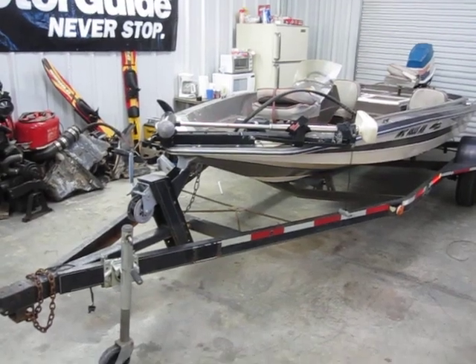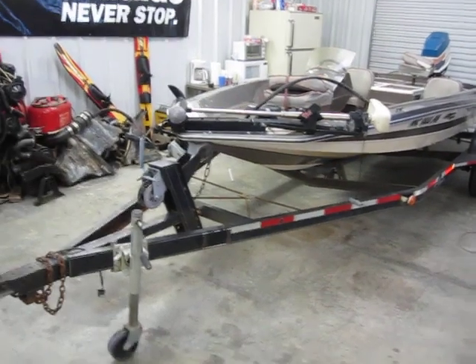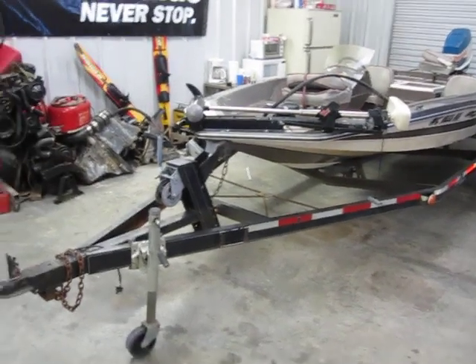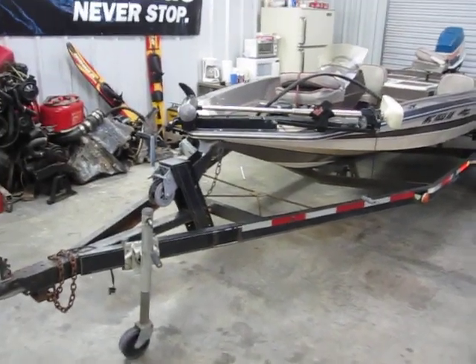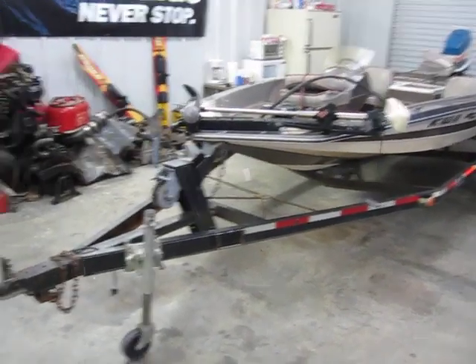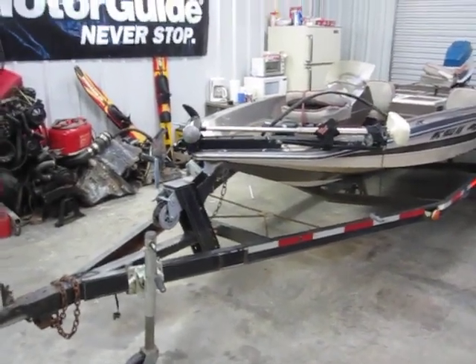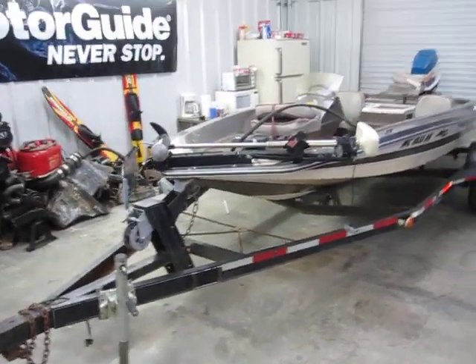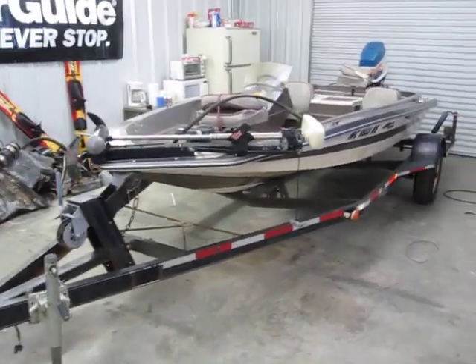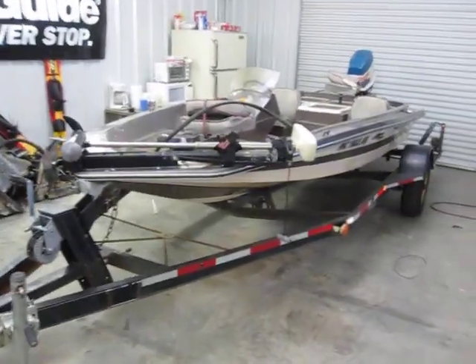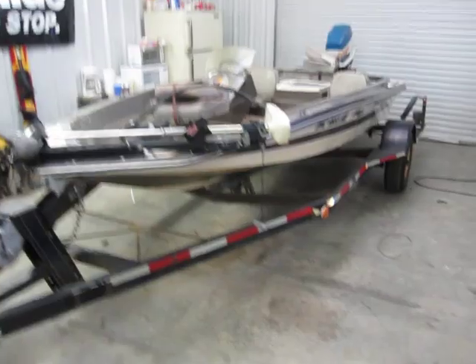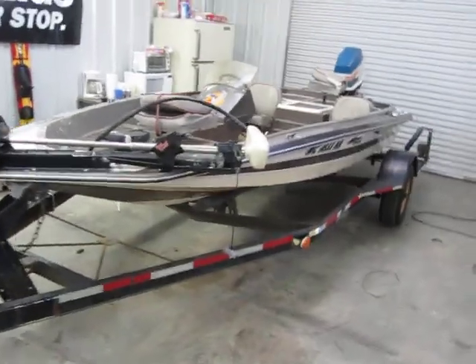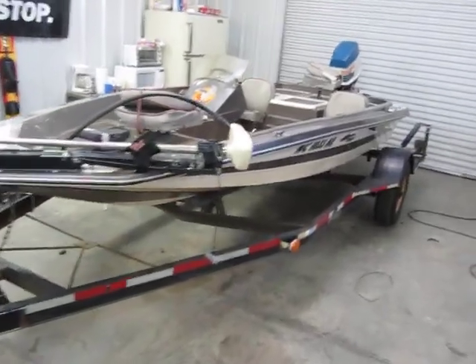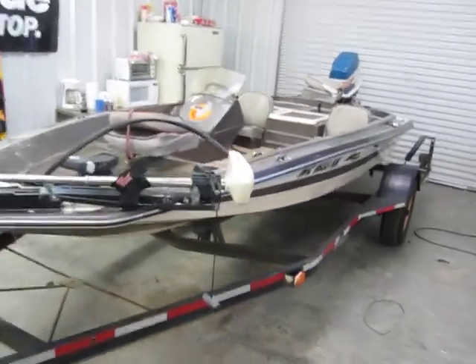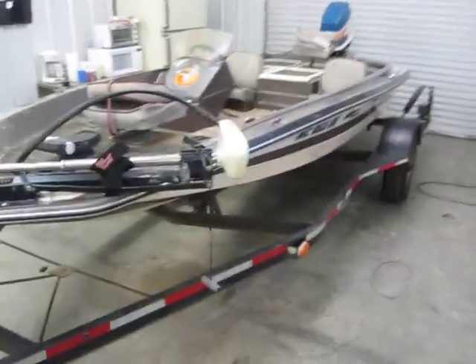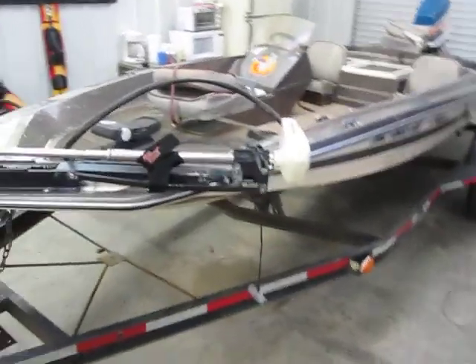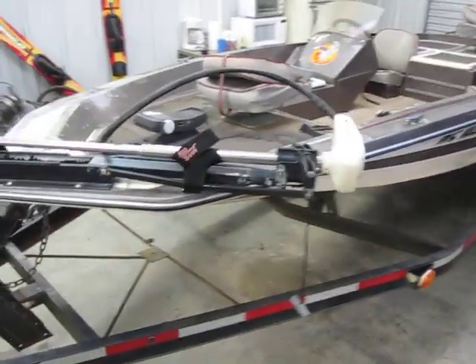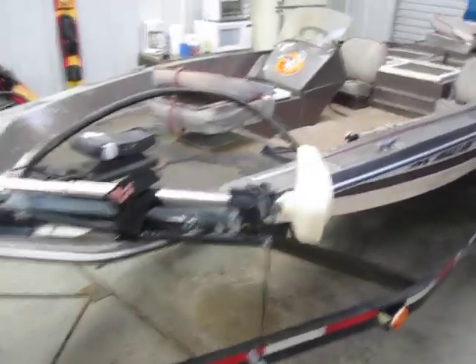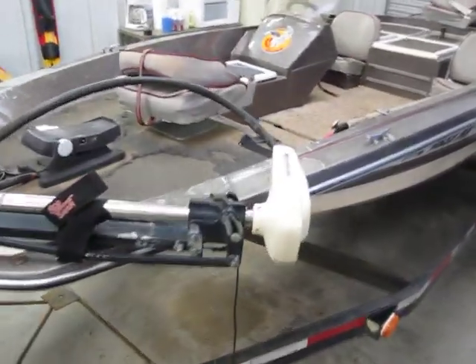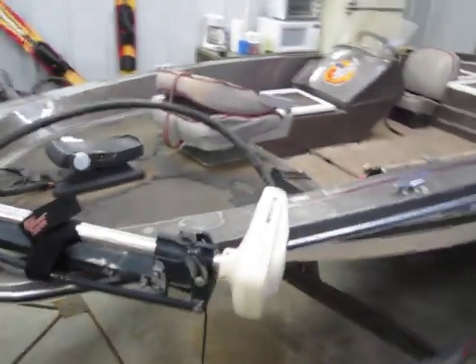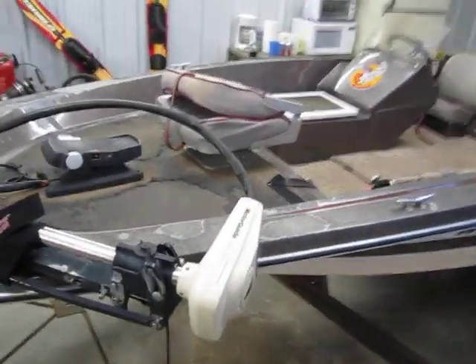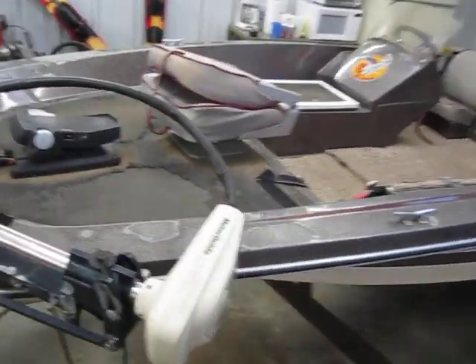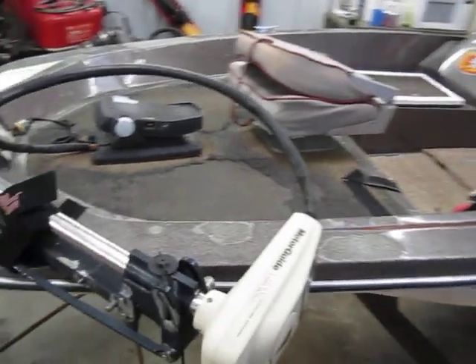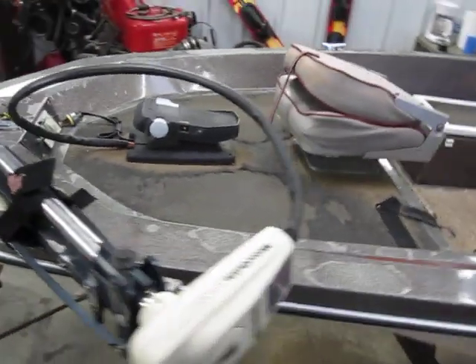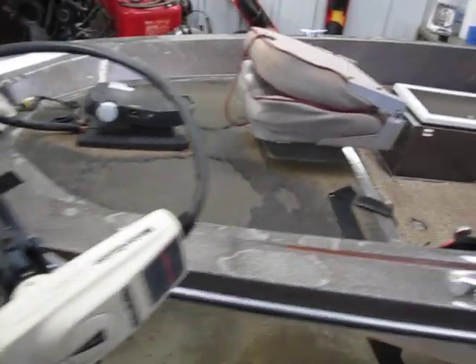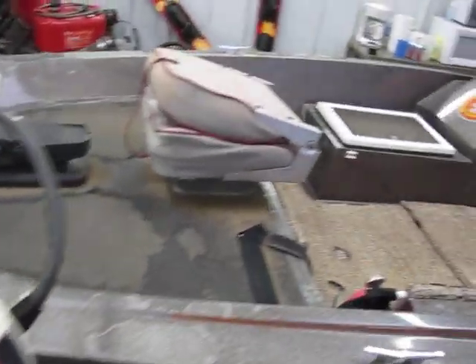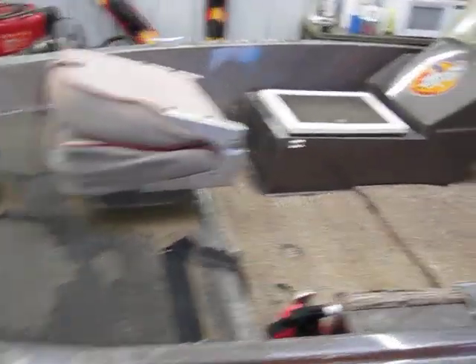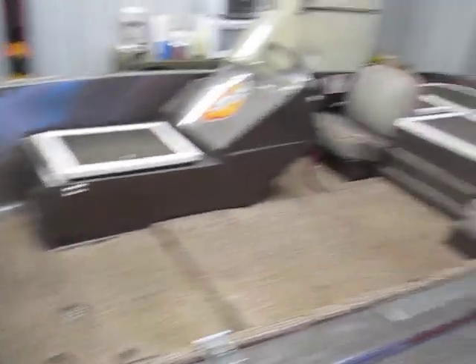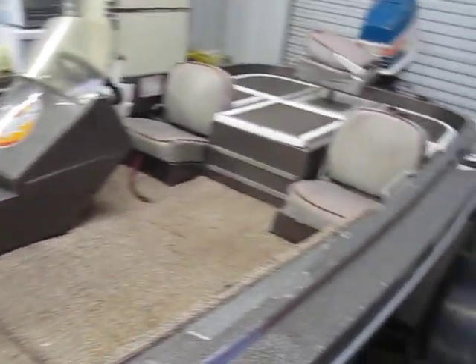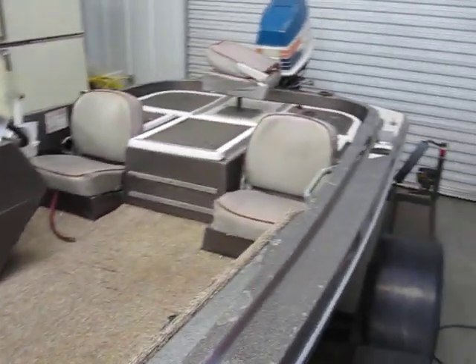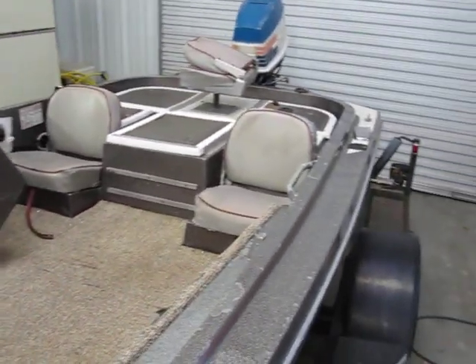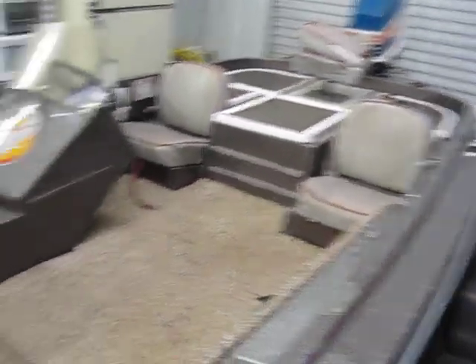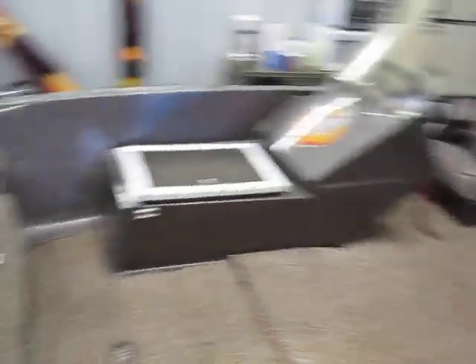This is the walk-around inspection of the 1977 Hydra Sports. A little bit older boat, but it's still in pretty good shape. Carpet's a little rough in there. It's got all four fishing seats in there.